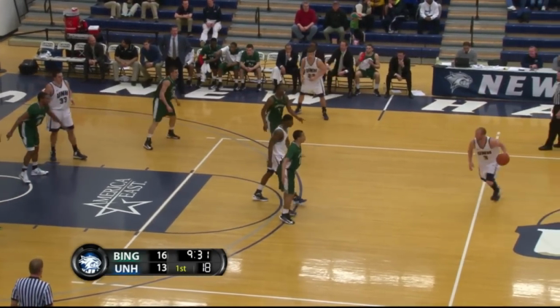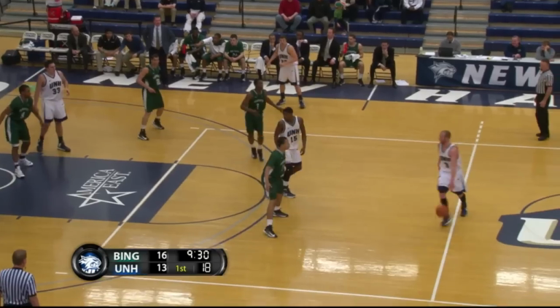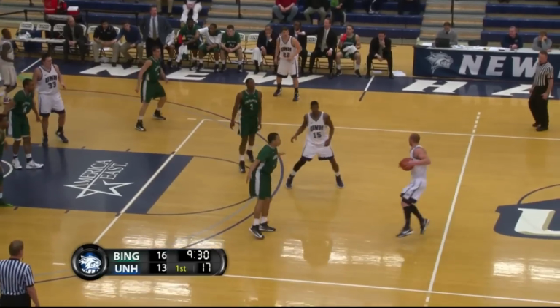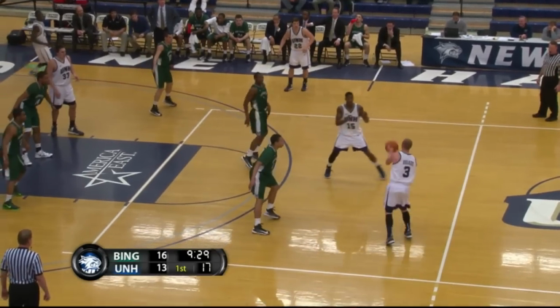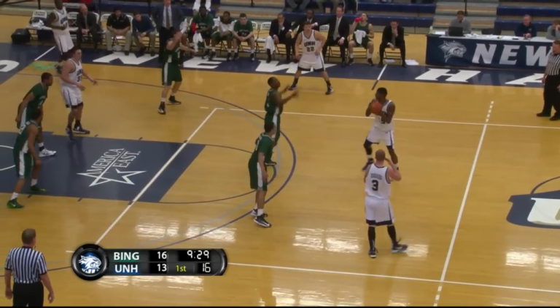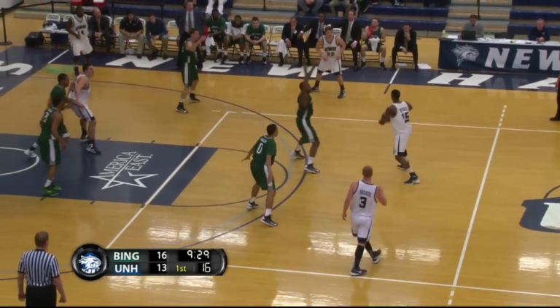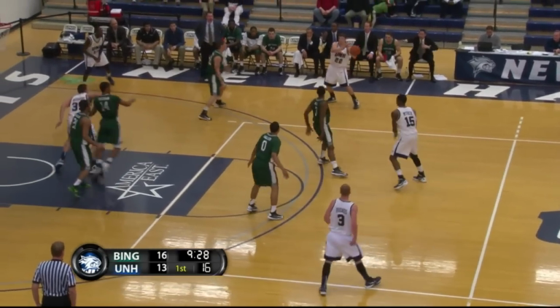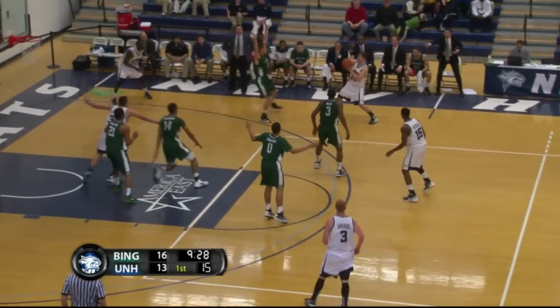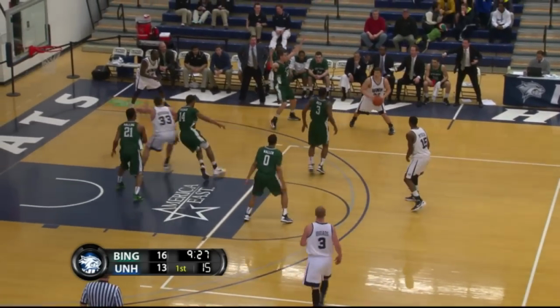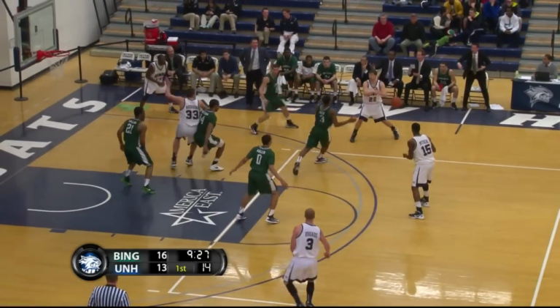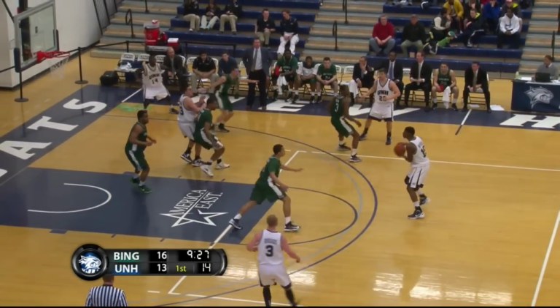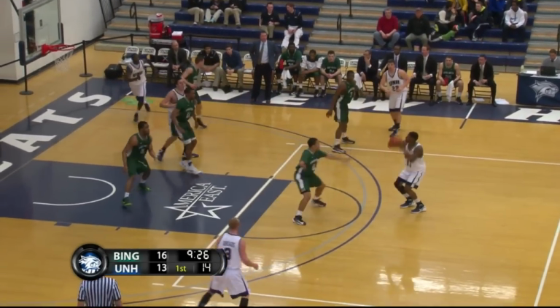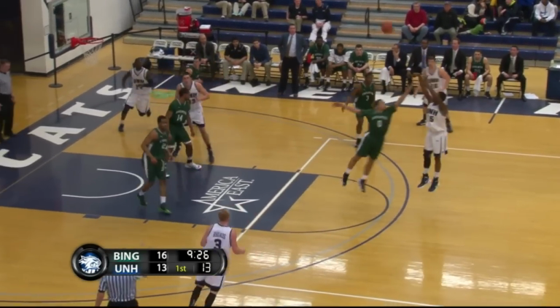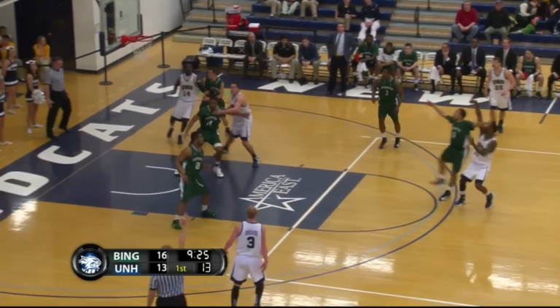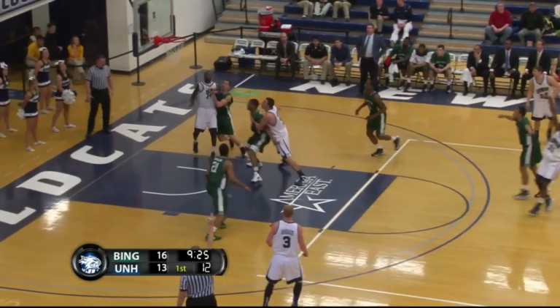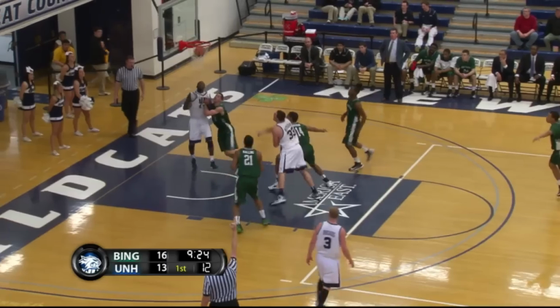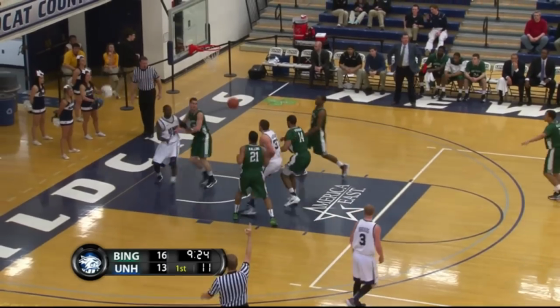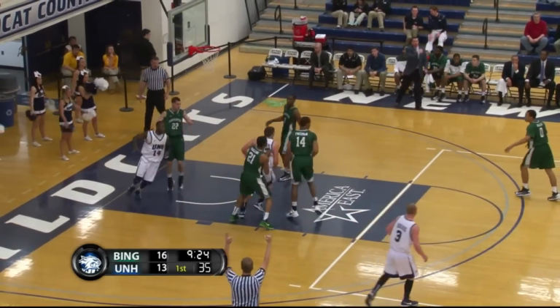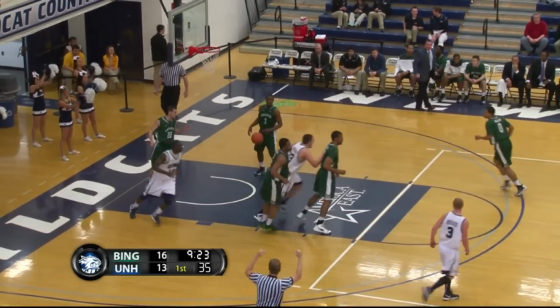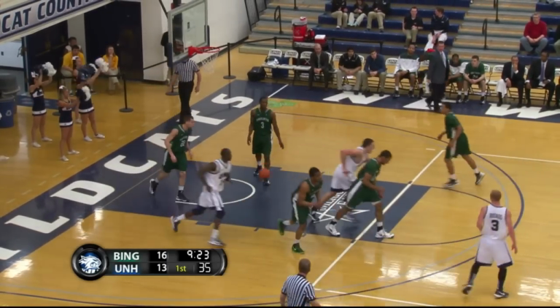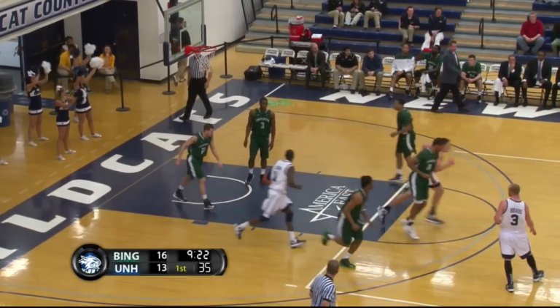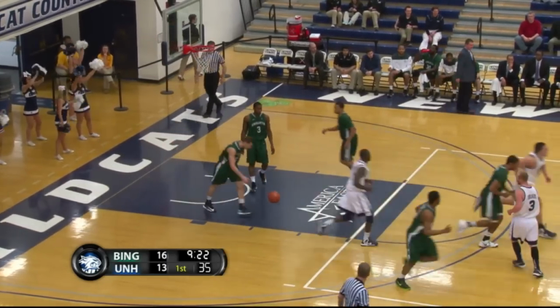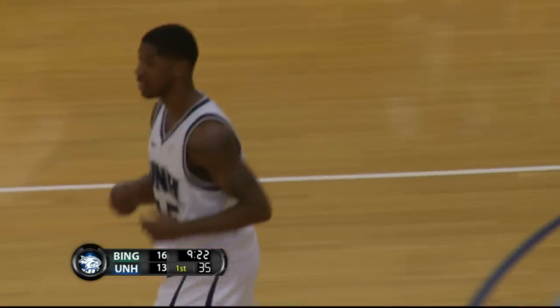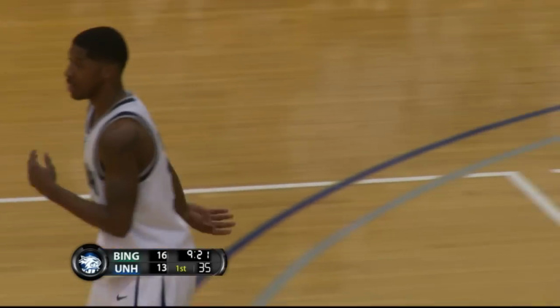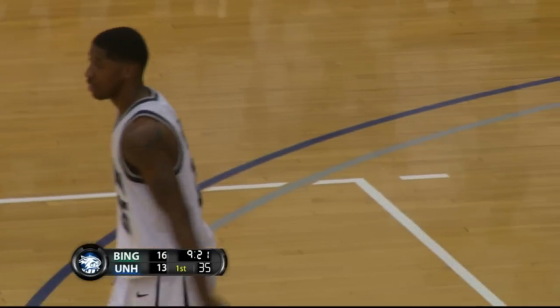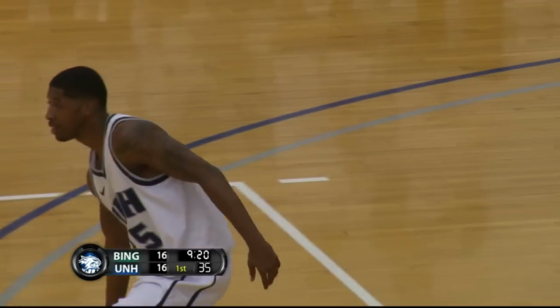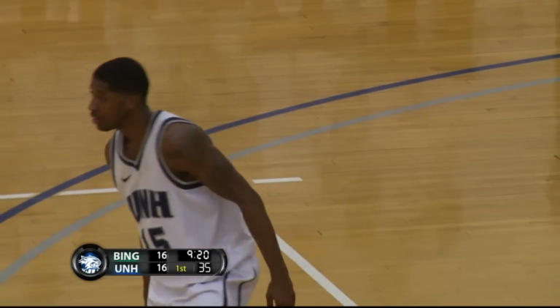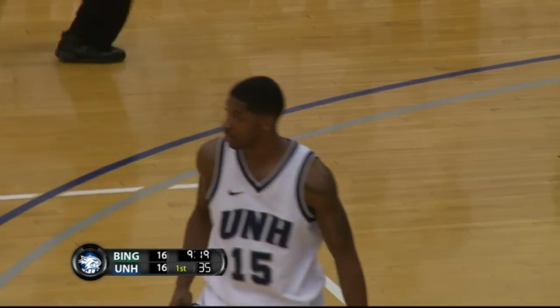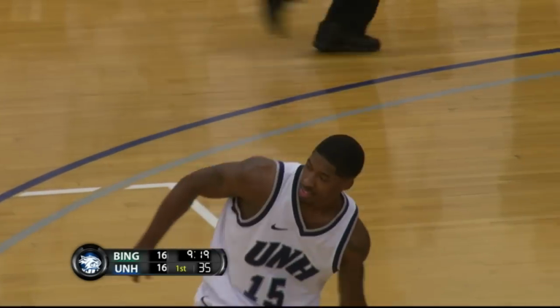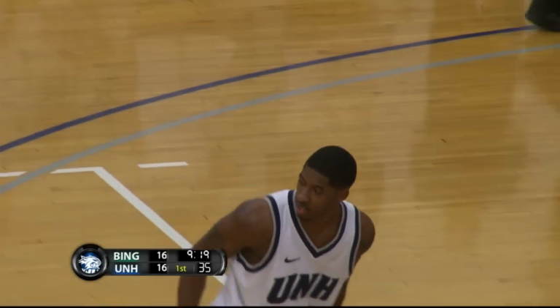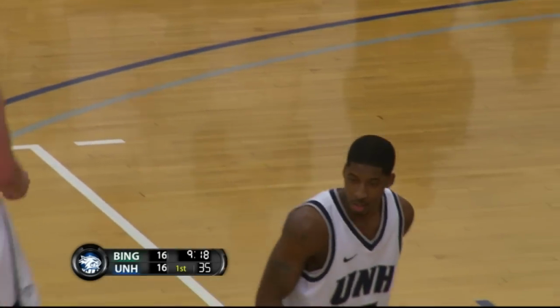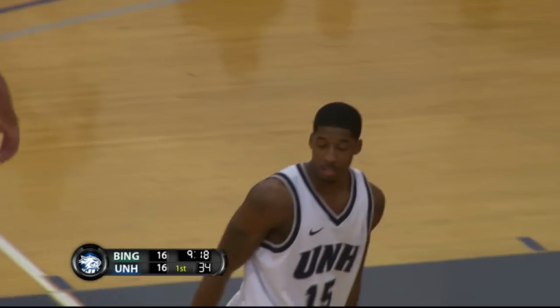16-13. They've stayed in this 2-3 zone the entire game so far. Straightaway three — count it for Ferg Myrick. So now Myrick is starting to show some light; that's five straight points from him.